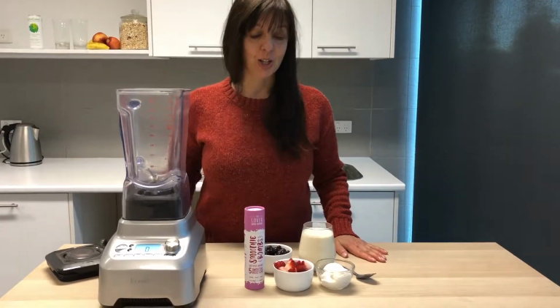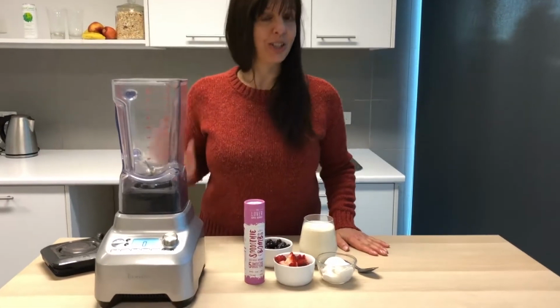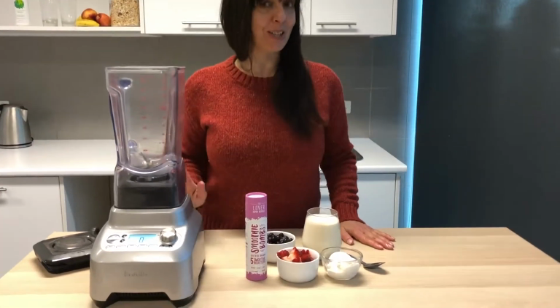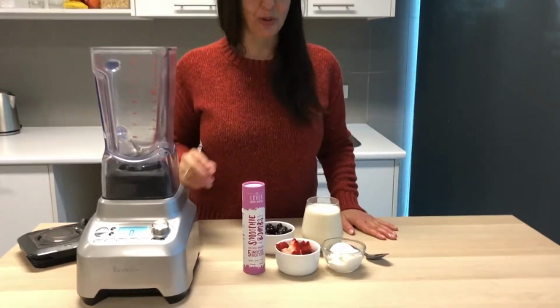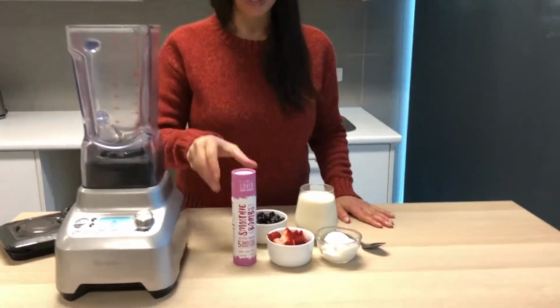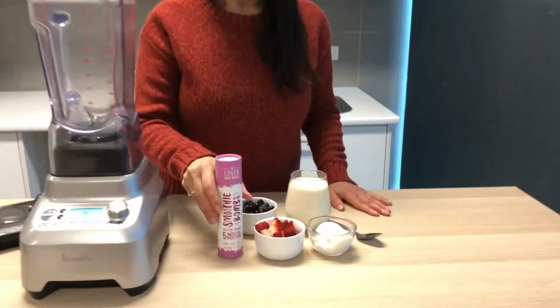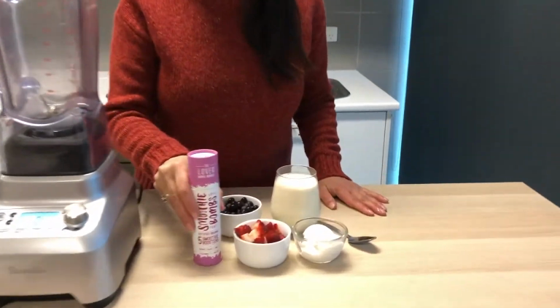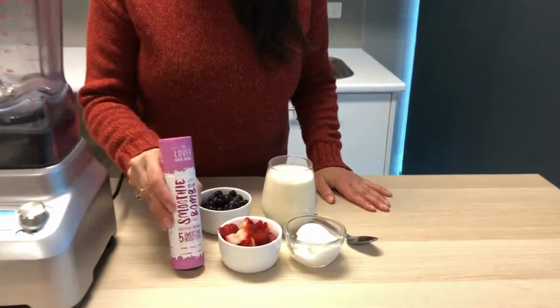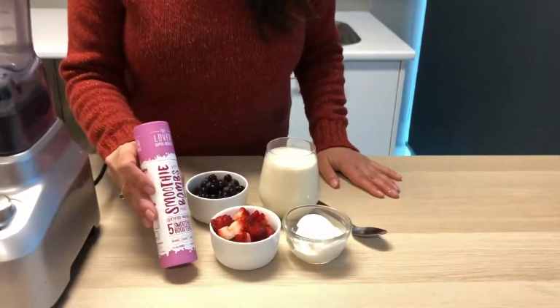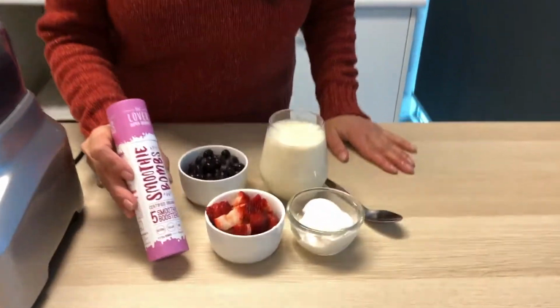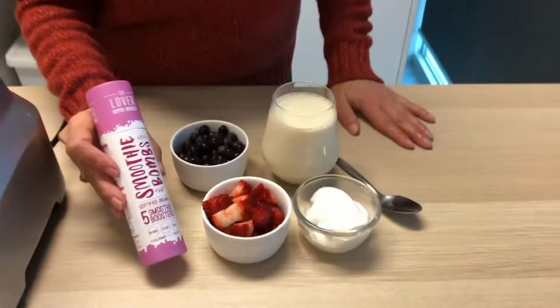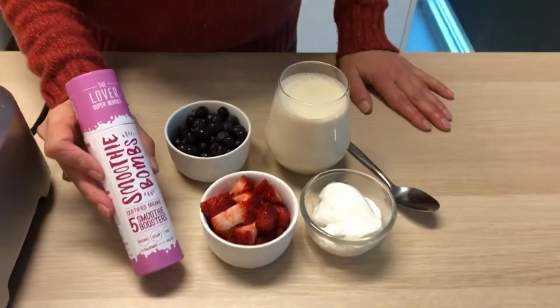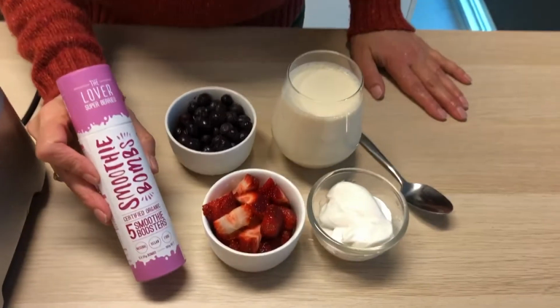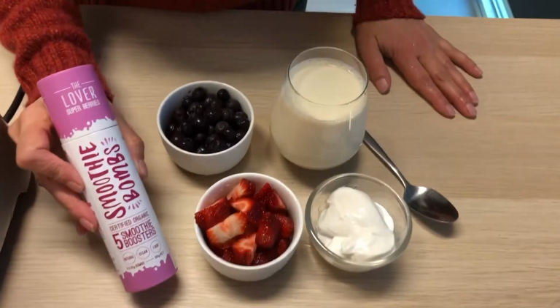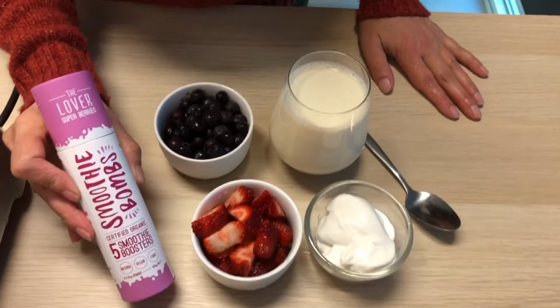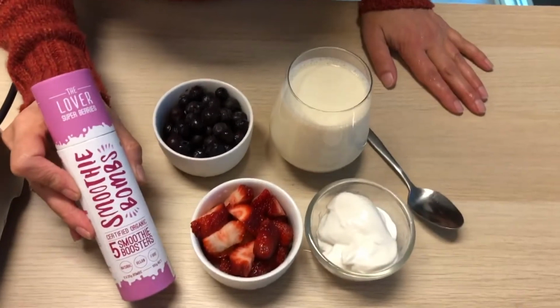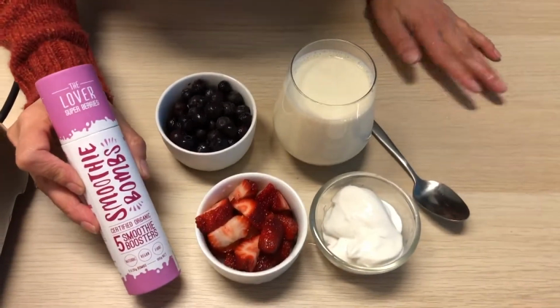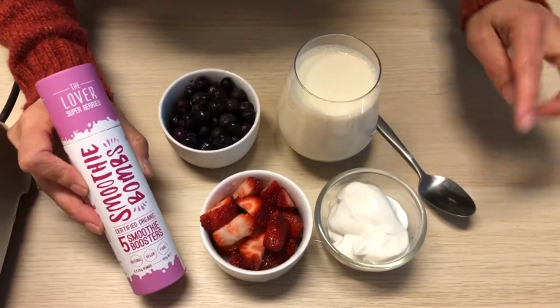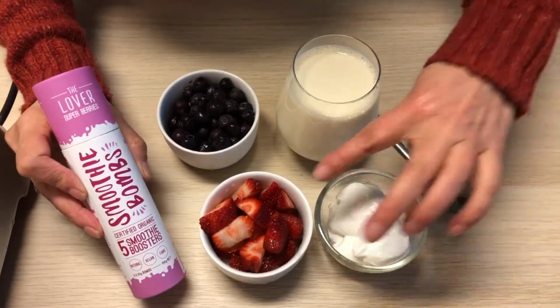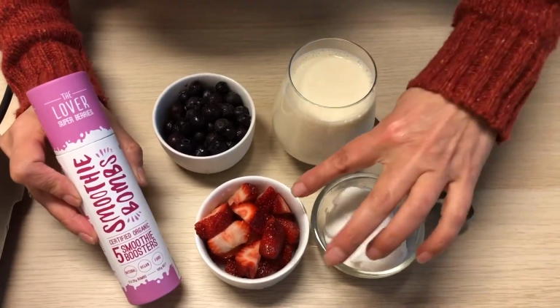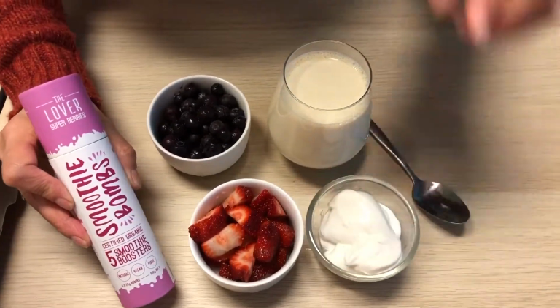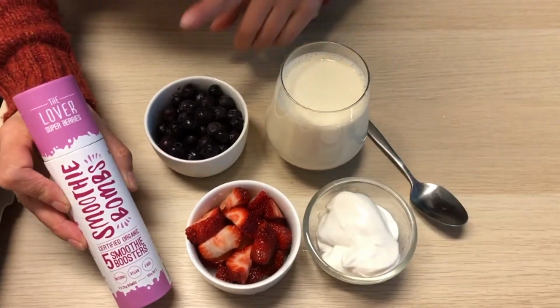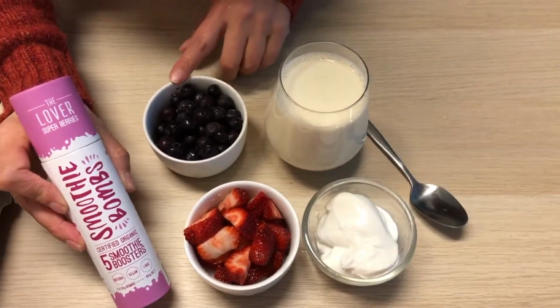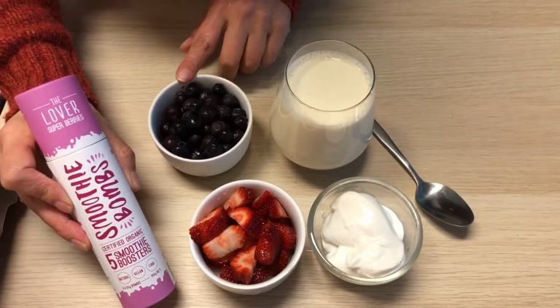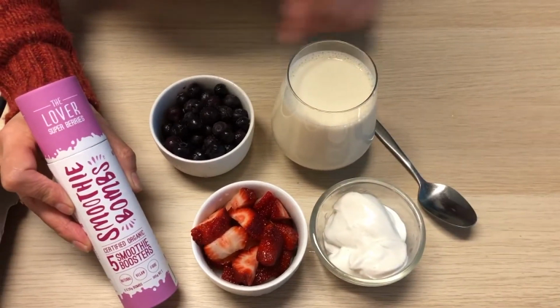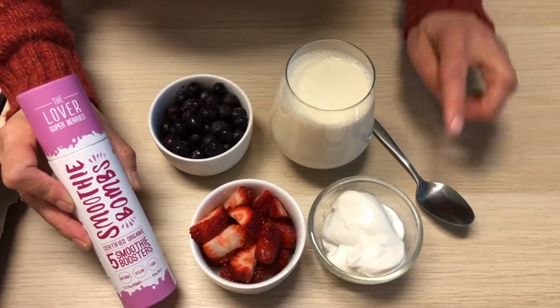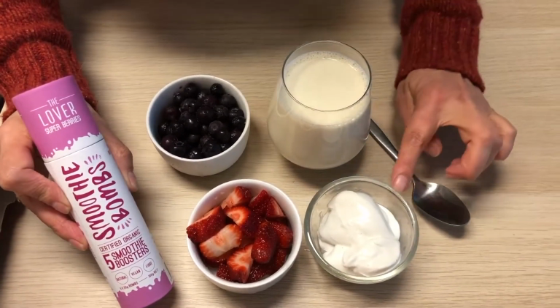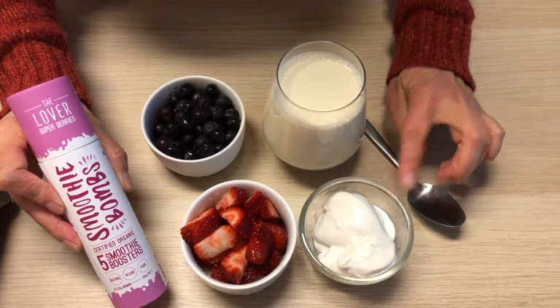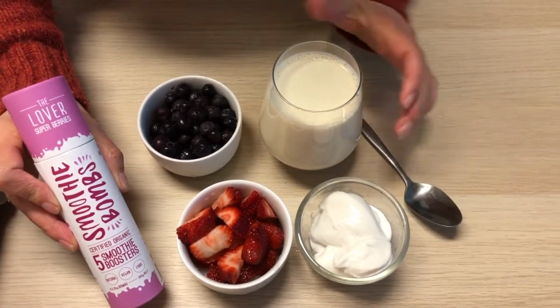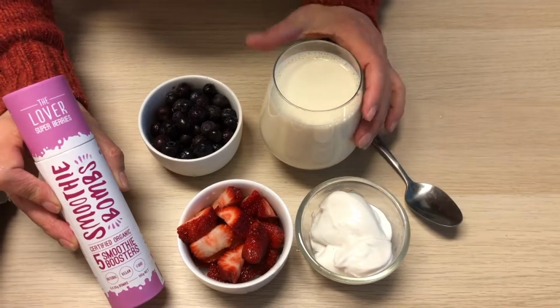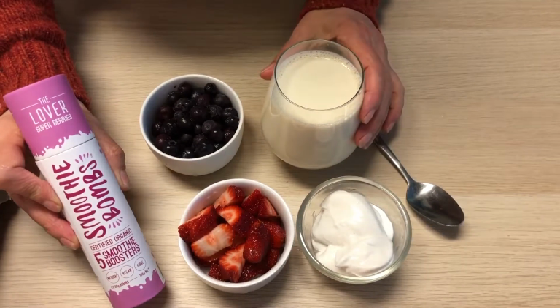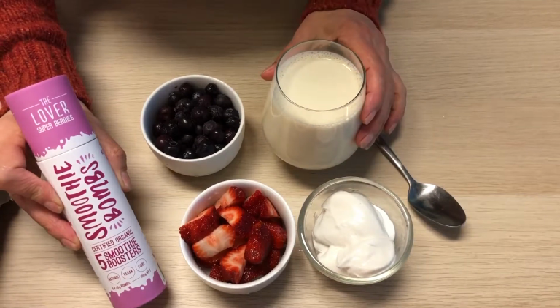So today's smoothie is going to be using the Superberry Smoothie Bomb with strawberries, blueberries, vanilla yogurt and soy milk.